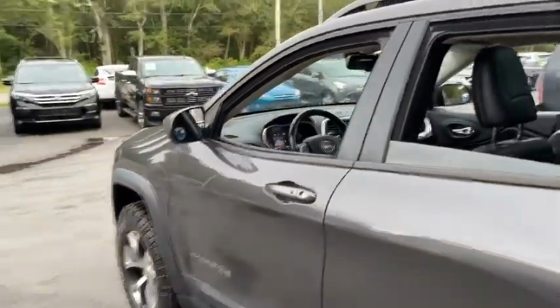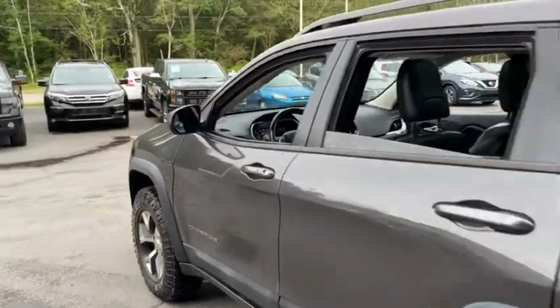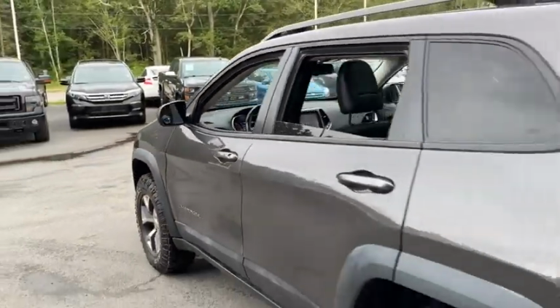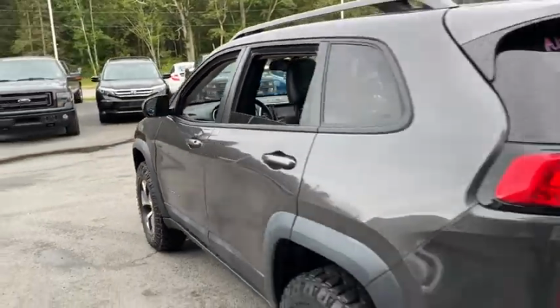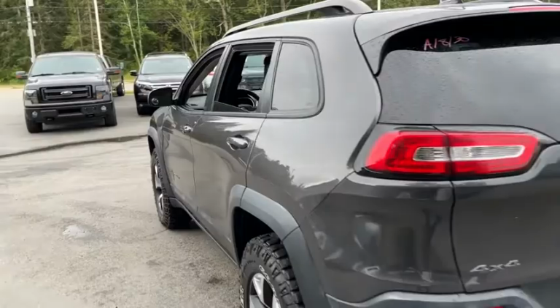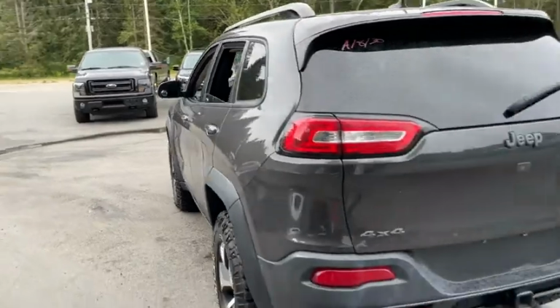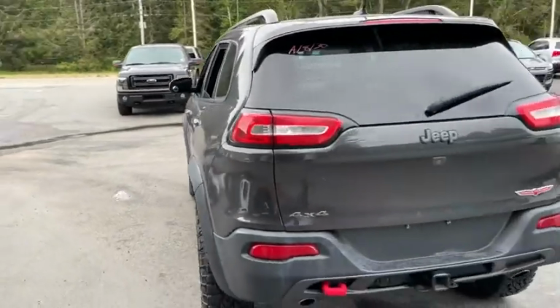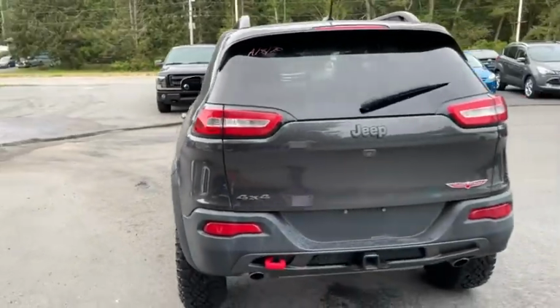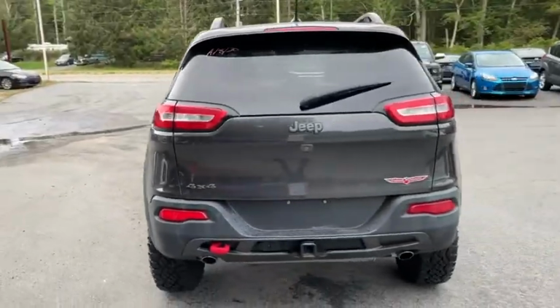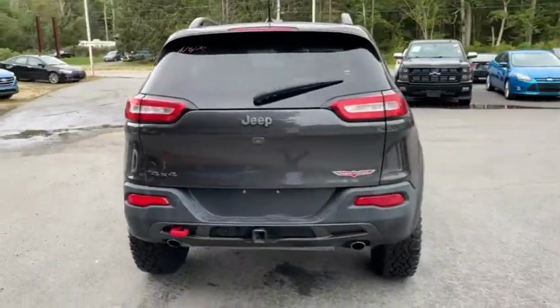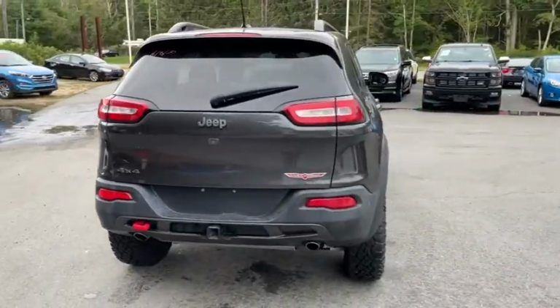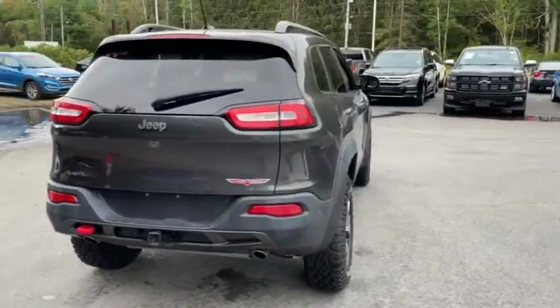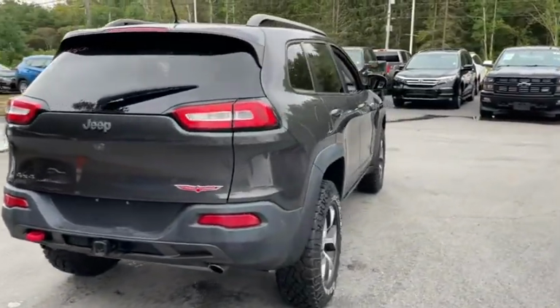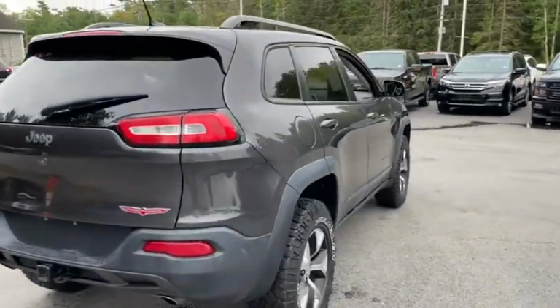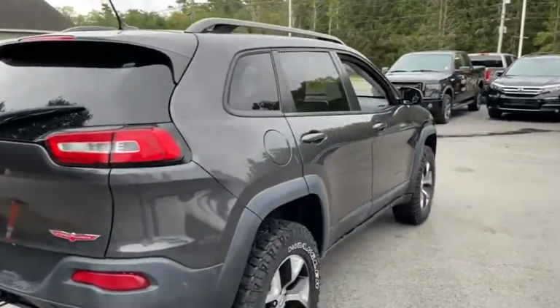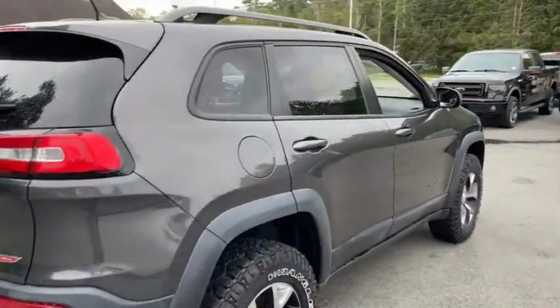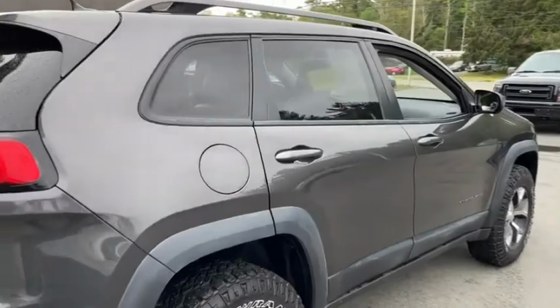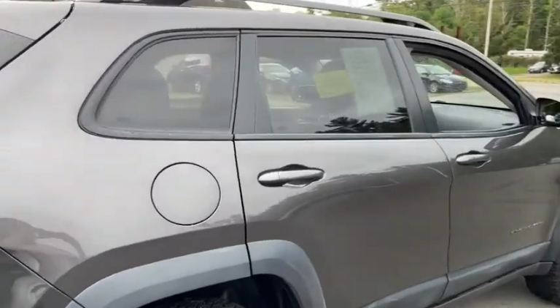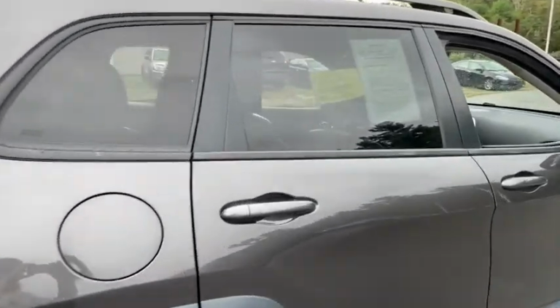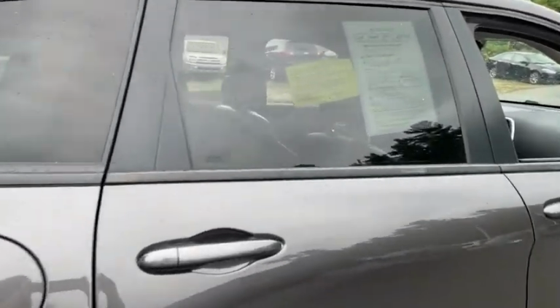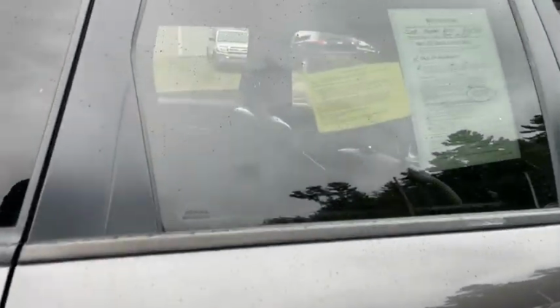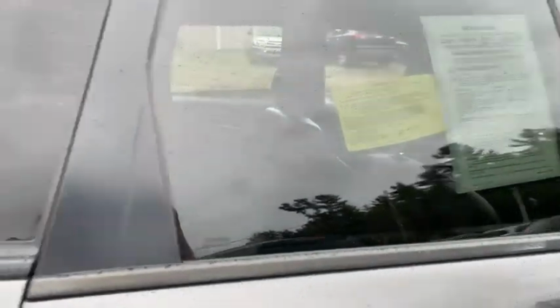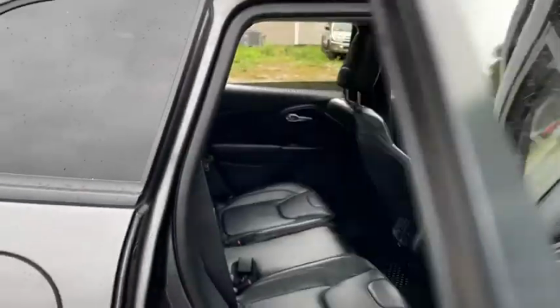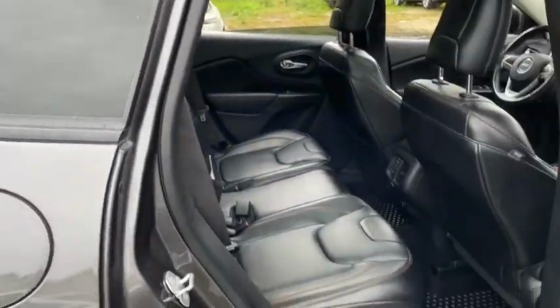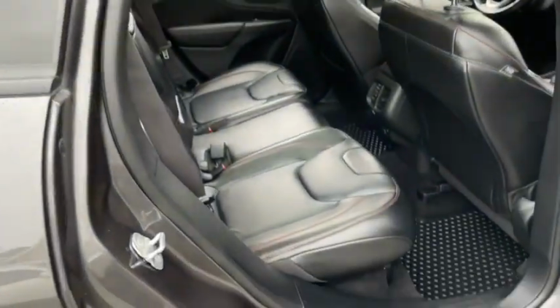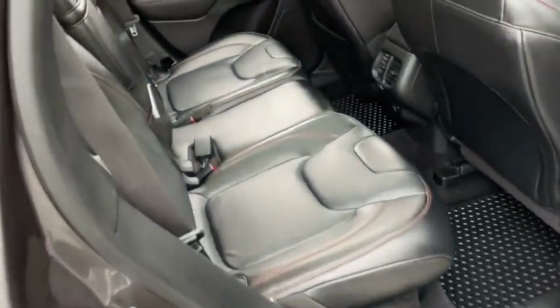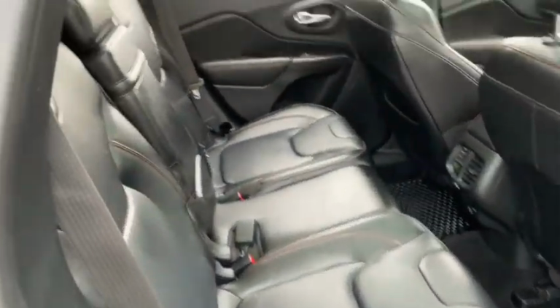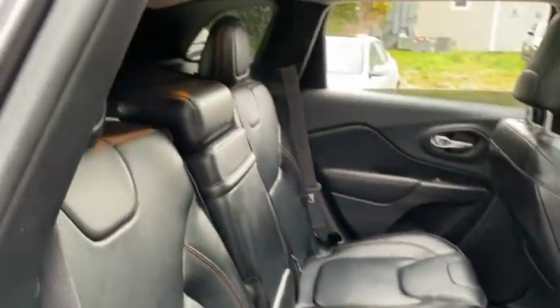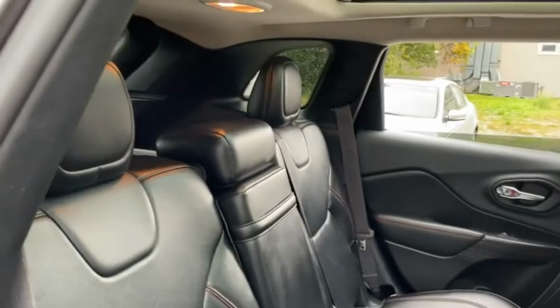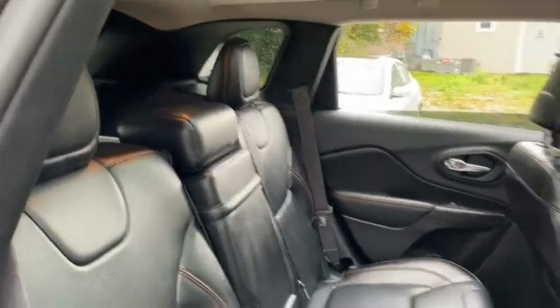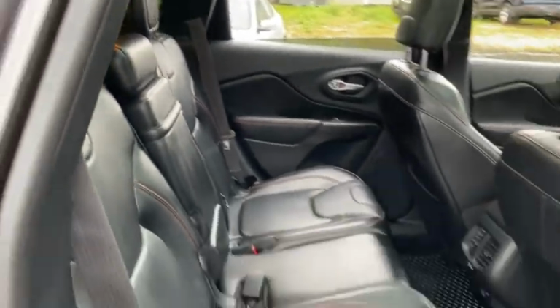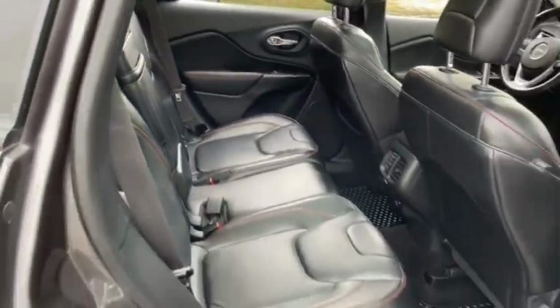Cargo net, rear-view camera, front license plate bracket, tinted glass, Audi color door handles, four-piece floor mat set. This vehicle offers reliability and good looks at a great price. So come in and take a test drive today.